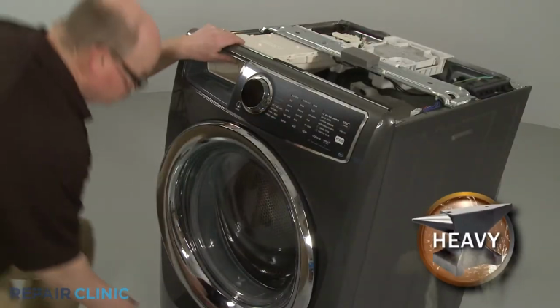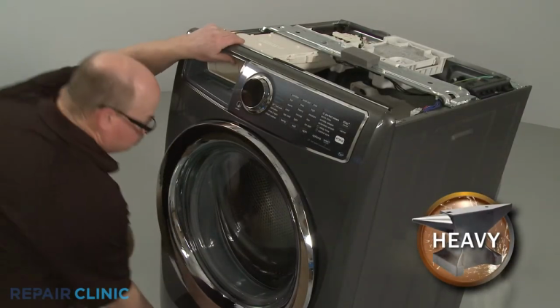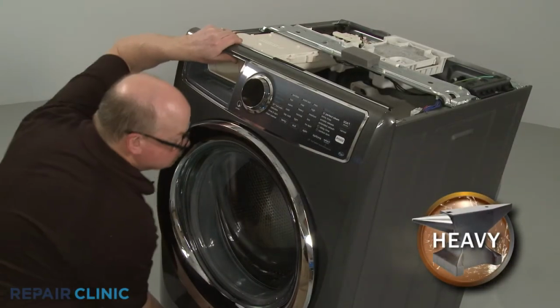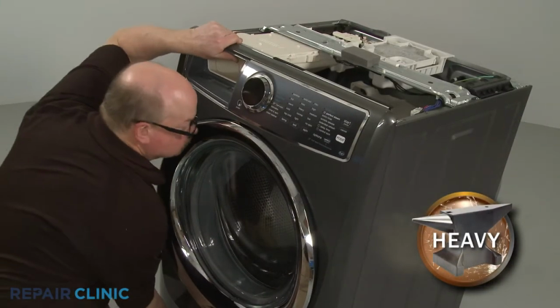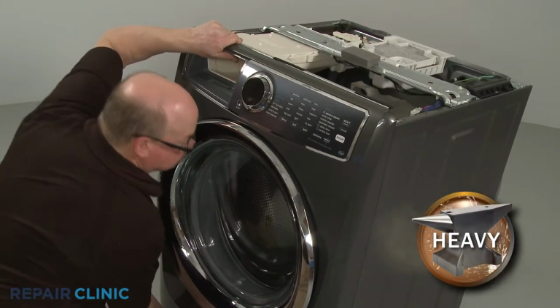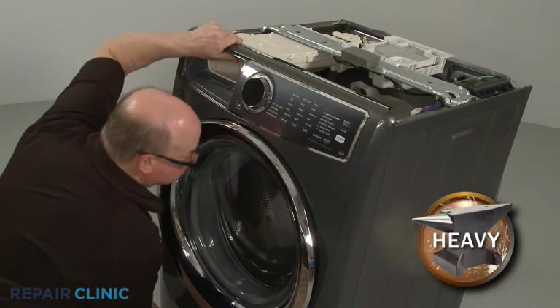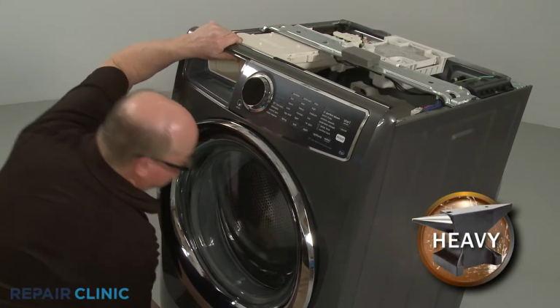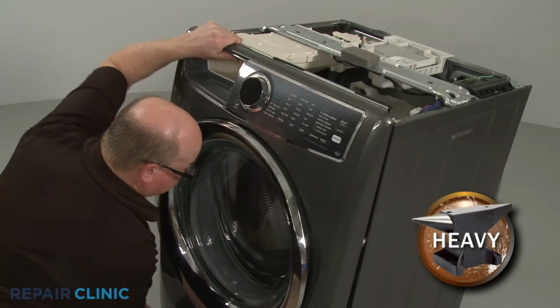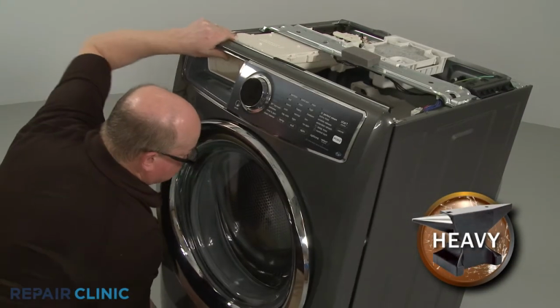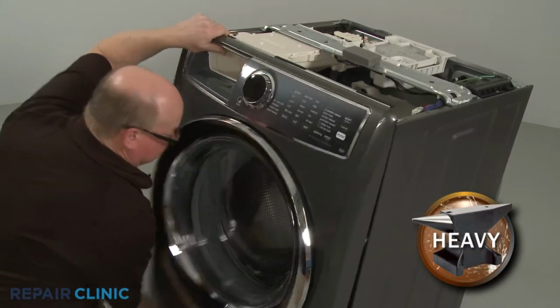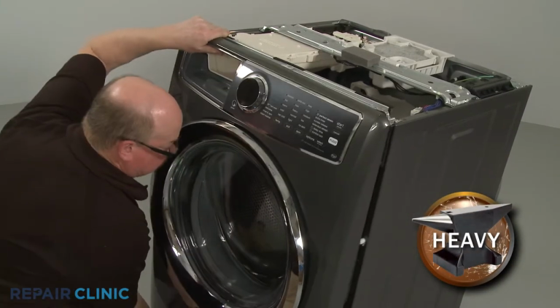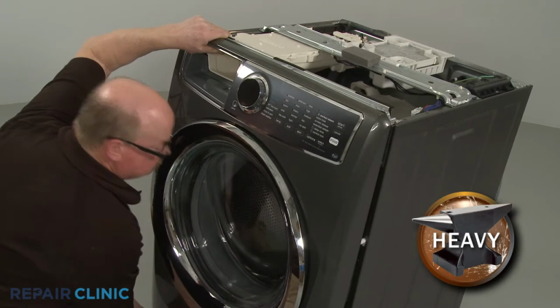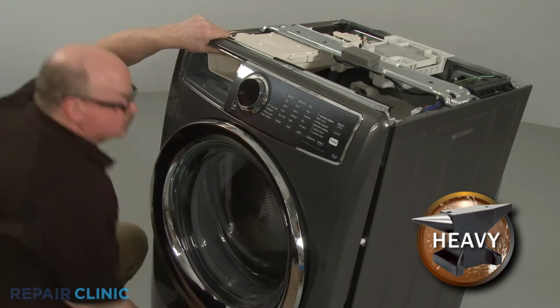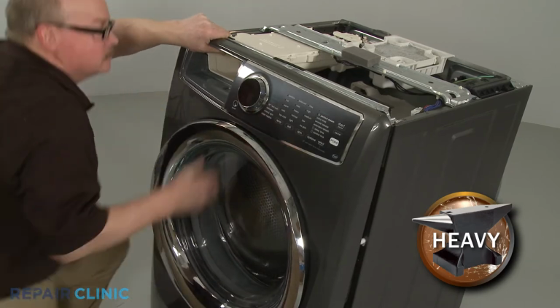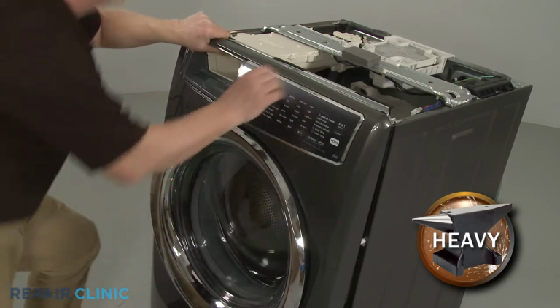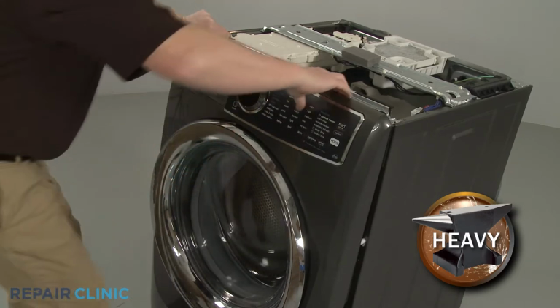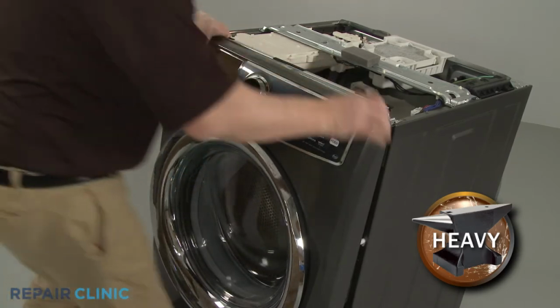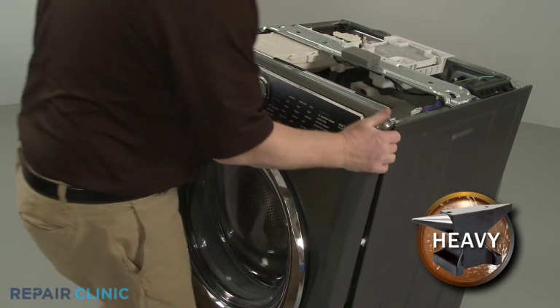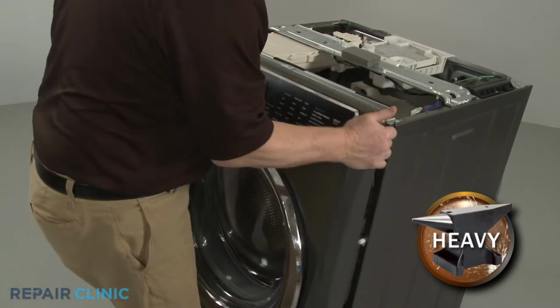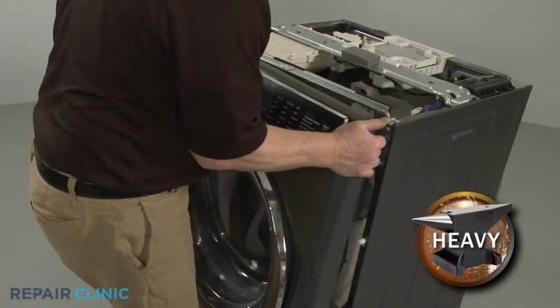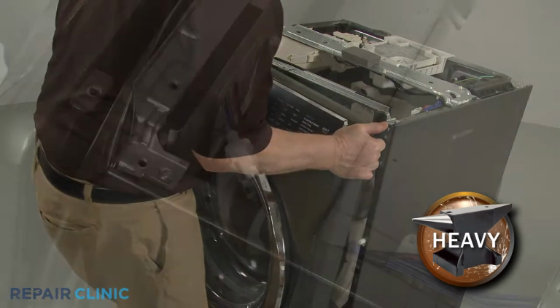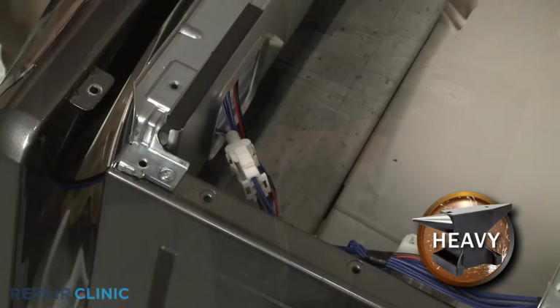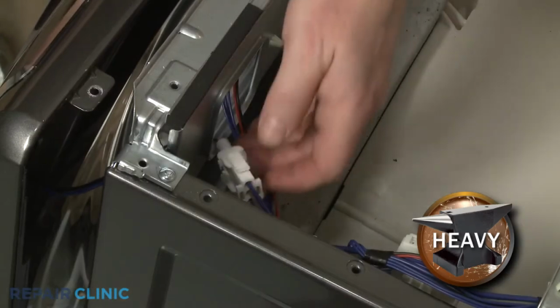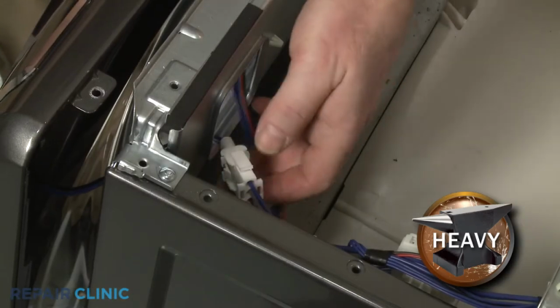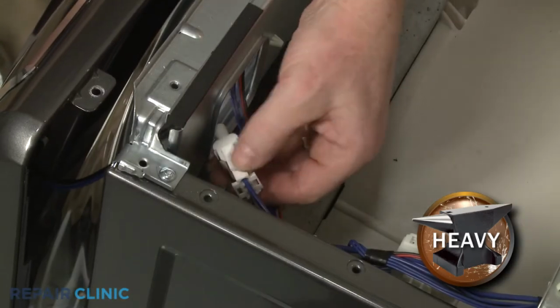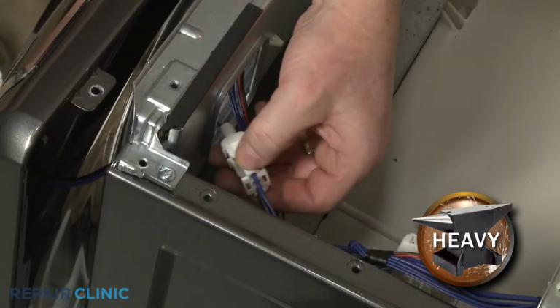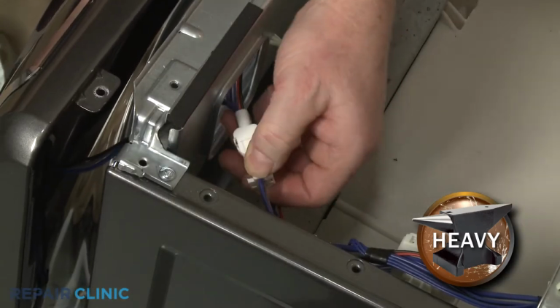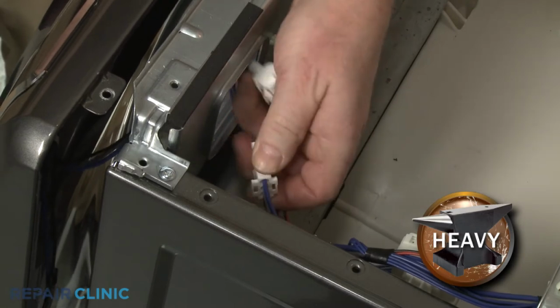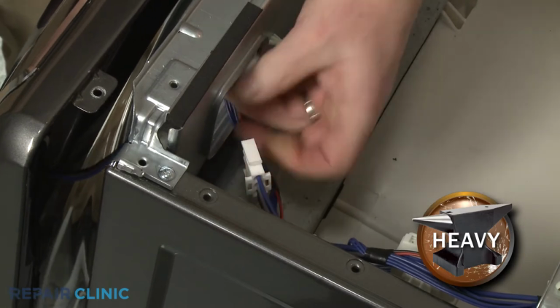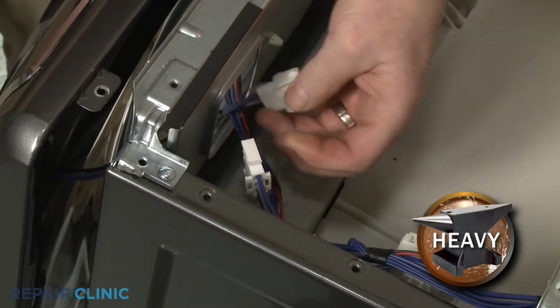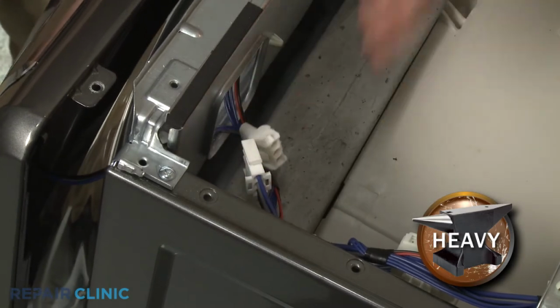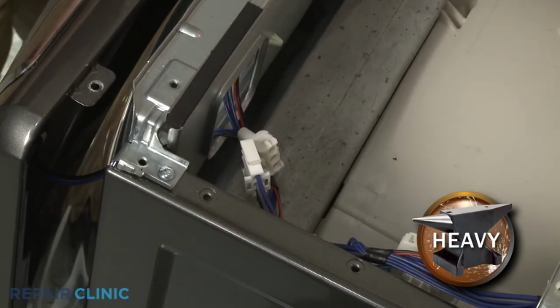Lift the front panel up and out to detach. Disconnect the two wire connectors to fully remove the panel.